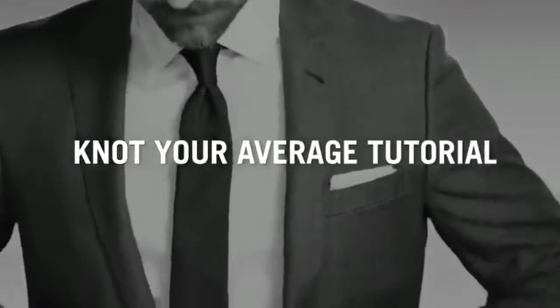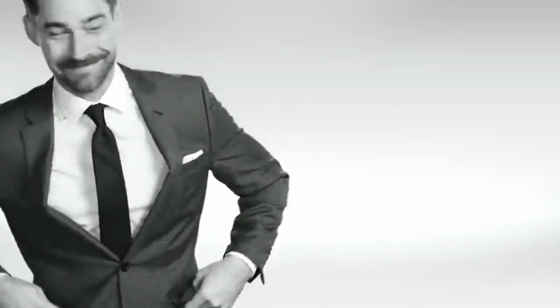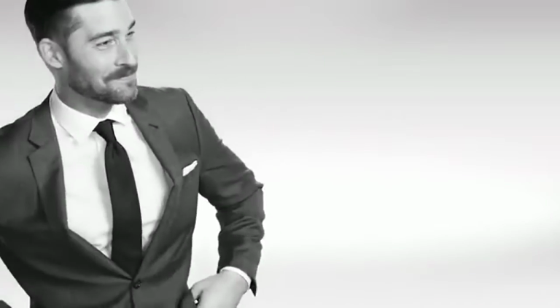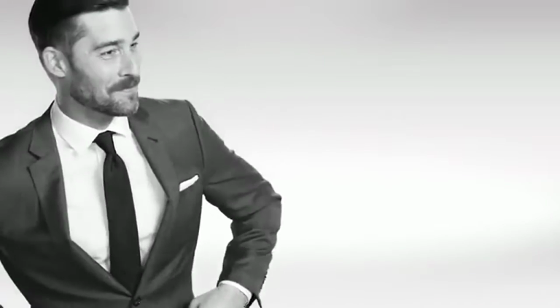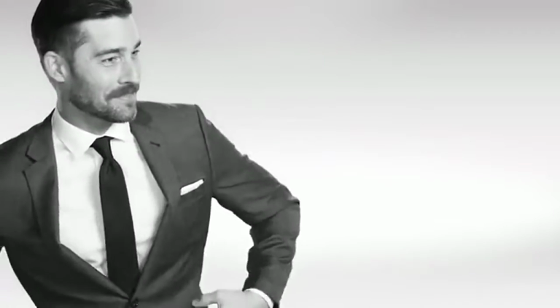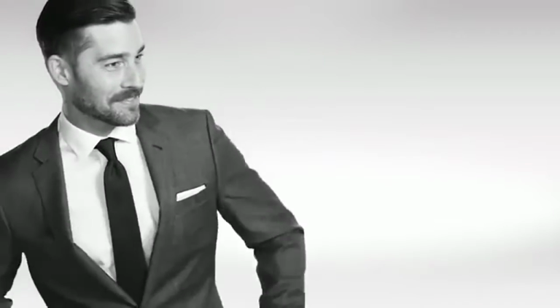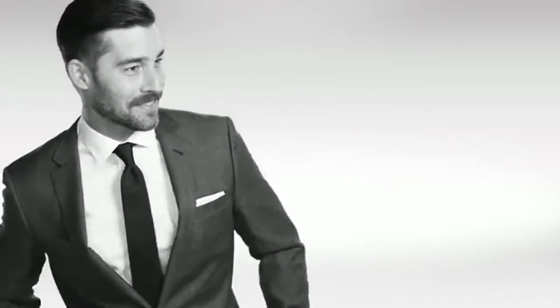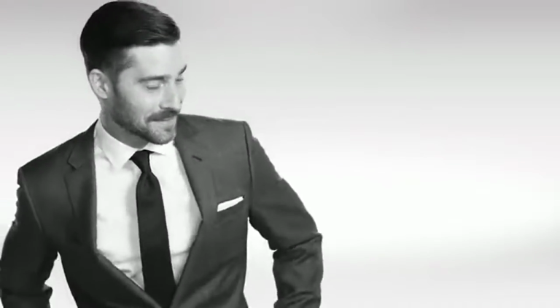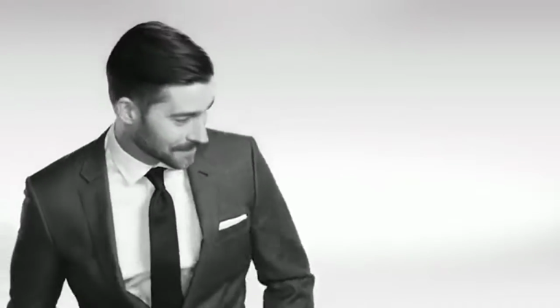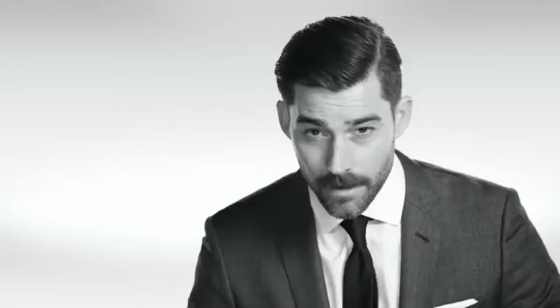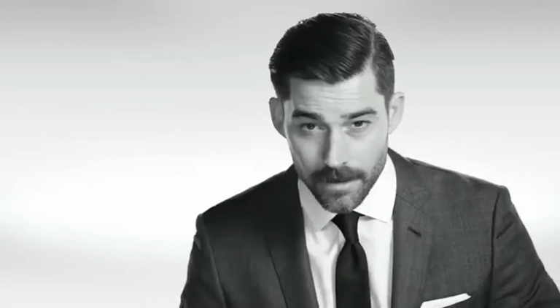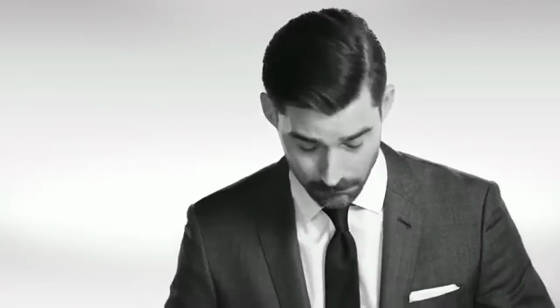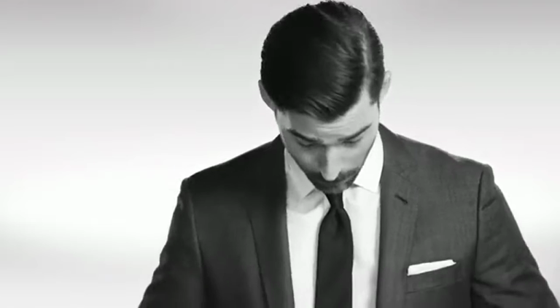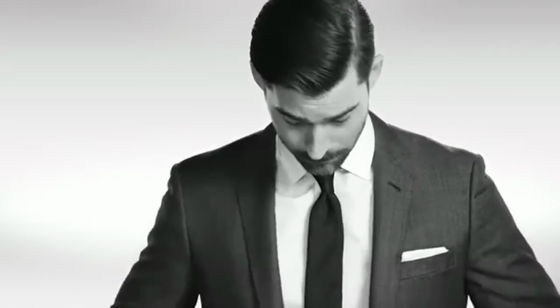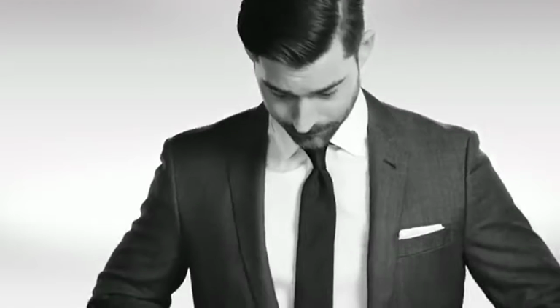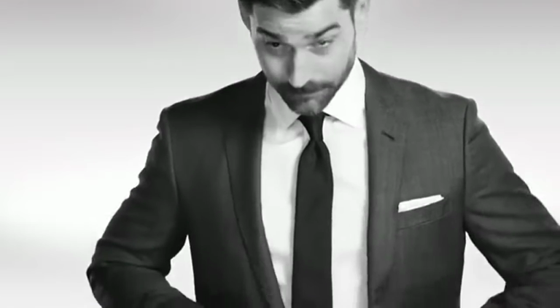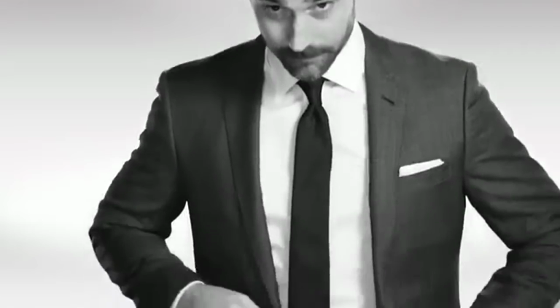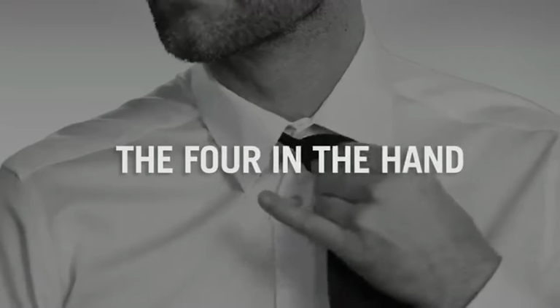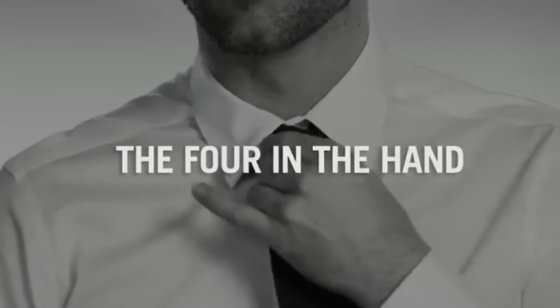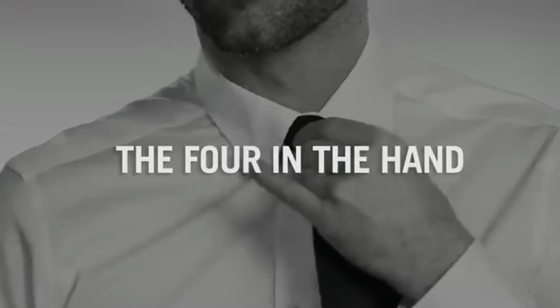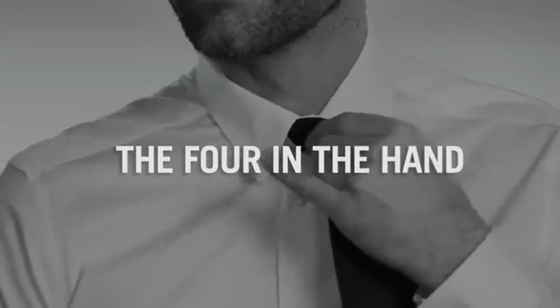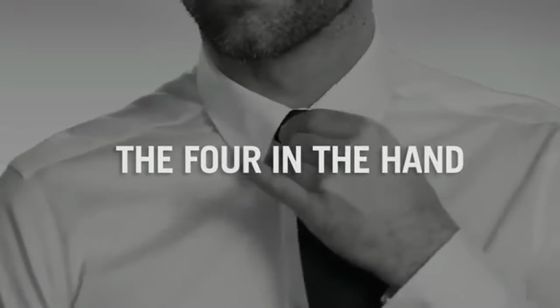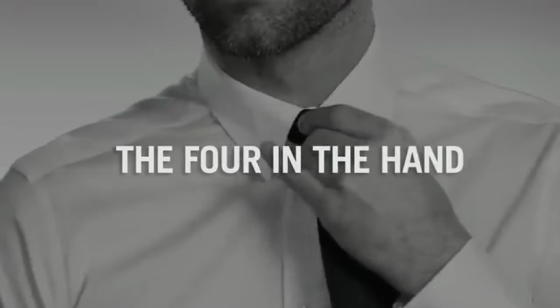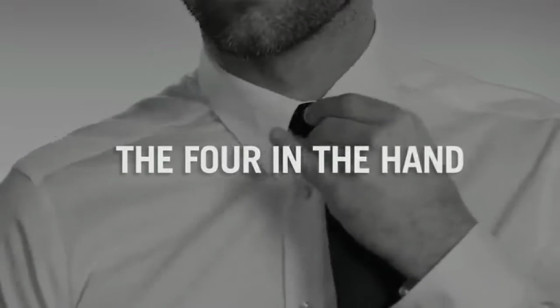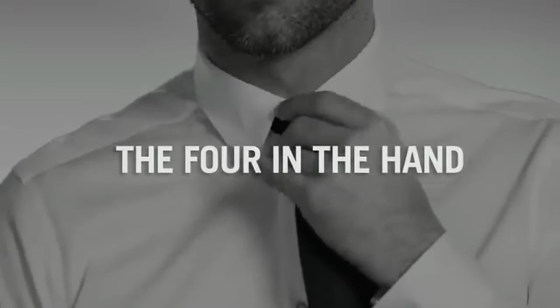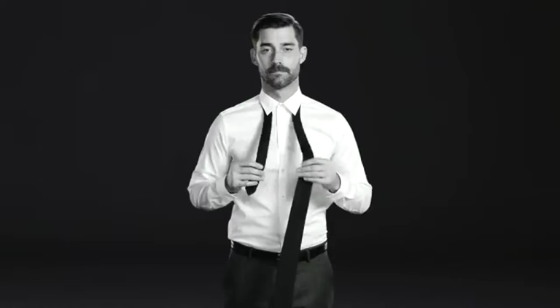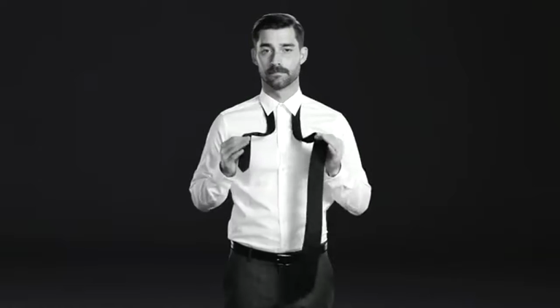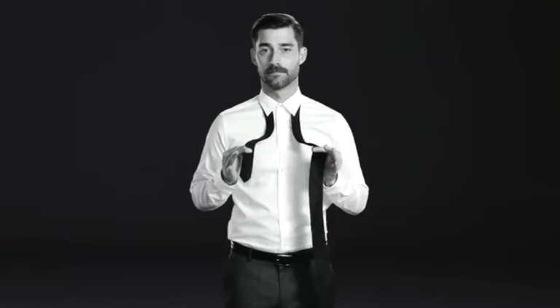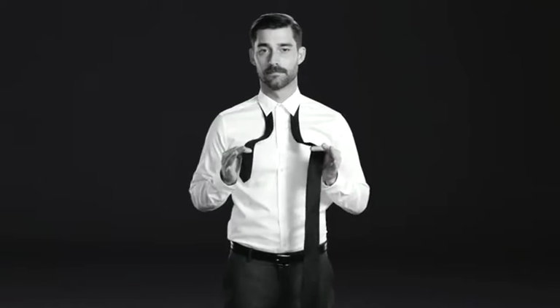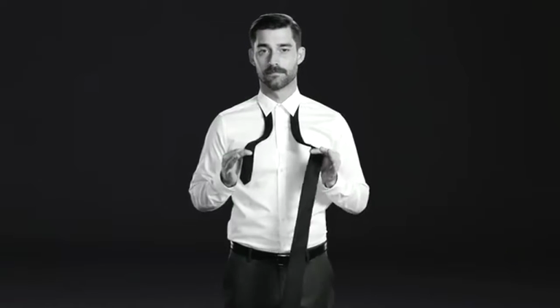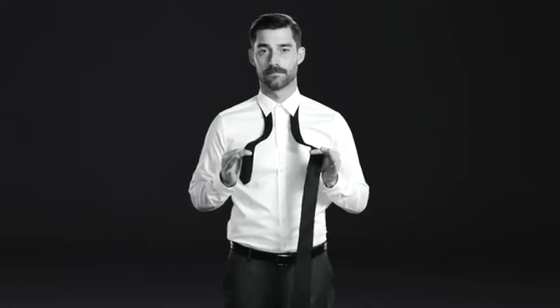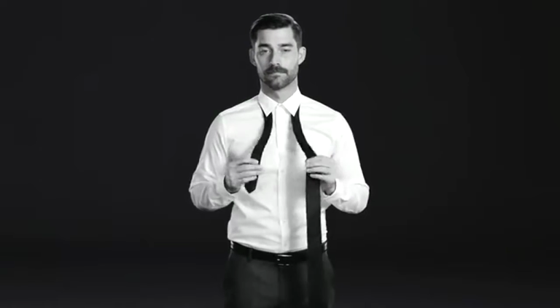As a stylish man of the world, it's crucial to have a few knots up your sleeve and around your collar. This is the simplest and most classic tie knot.